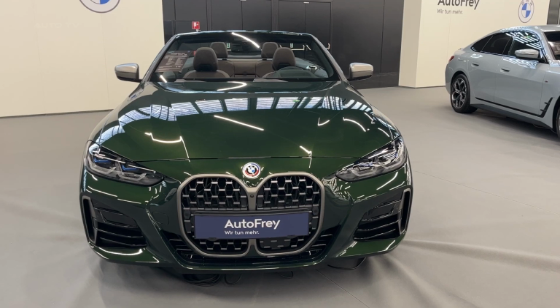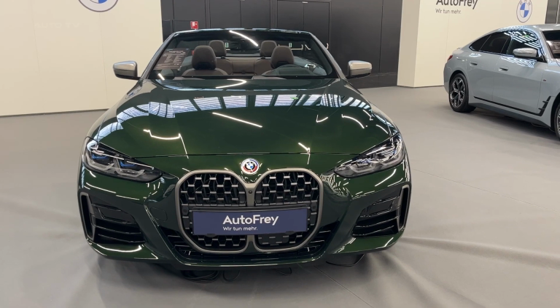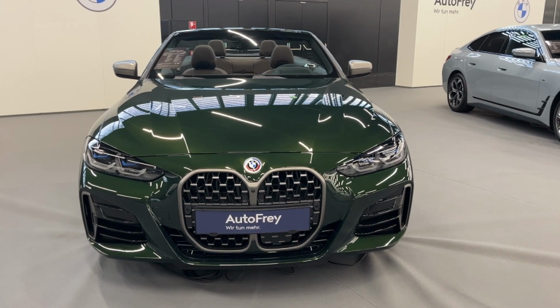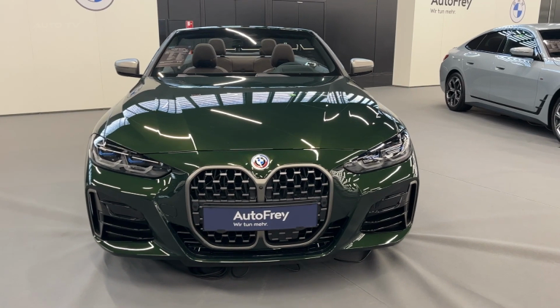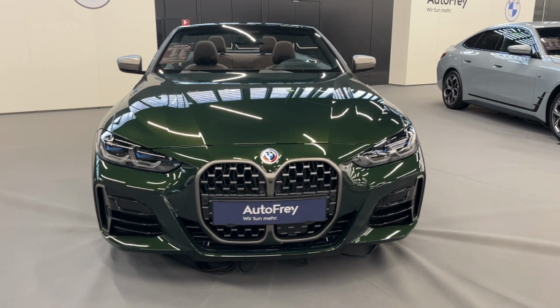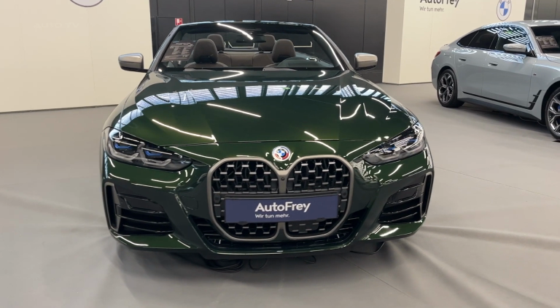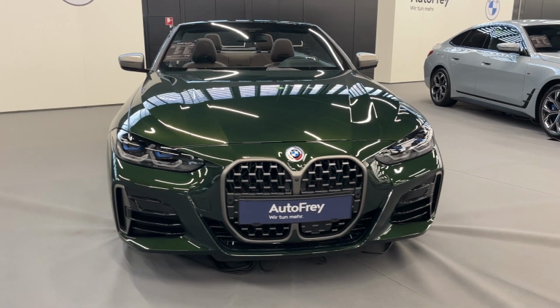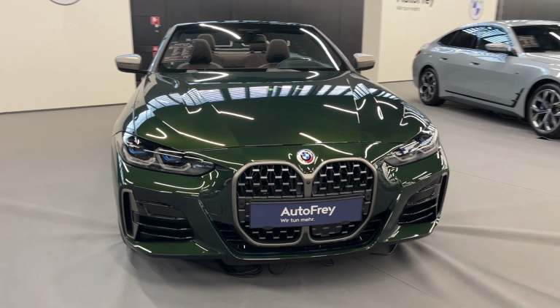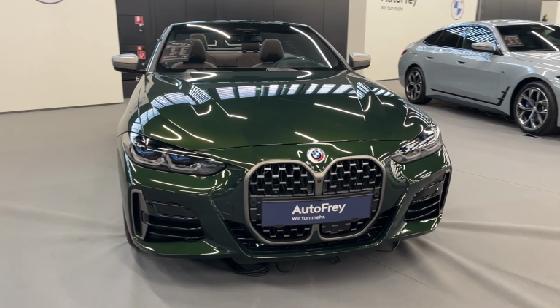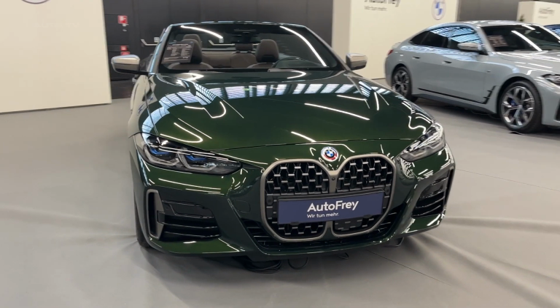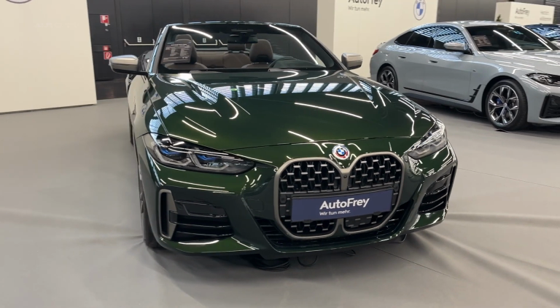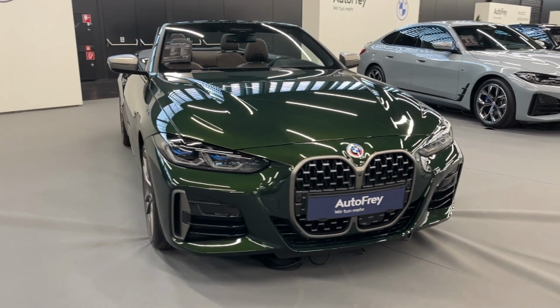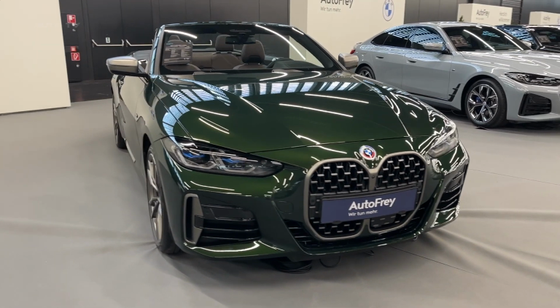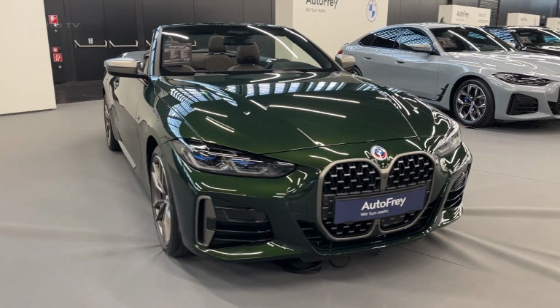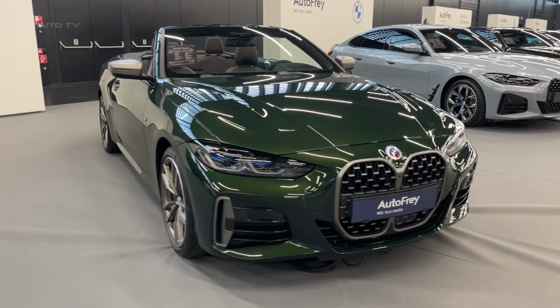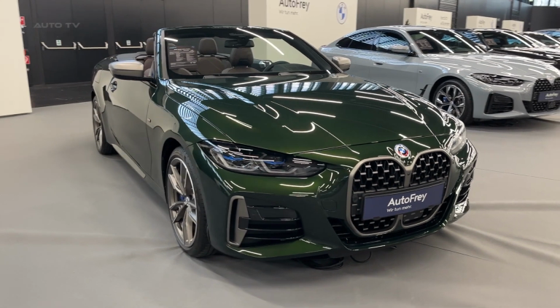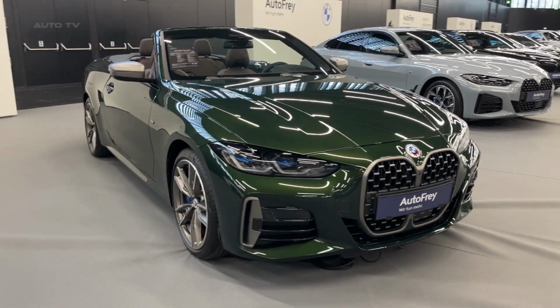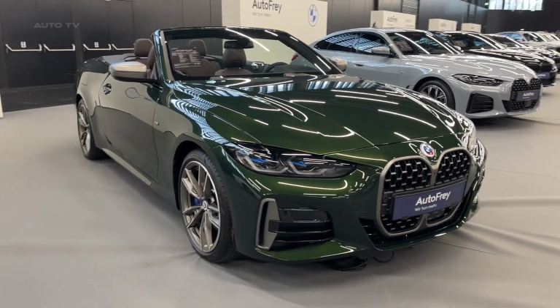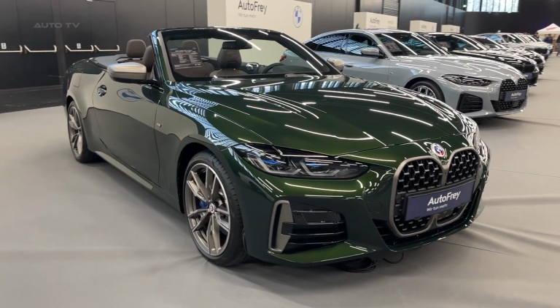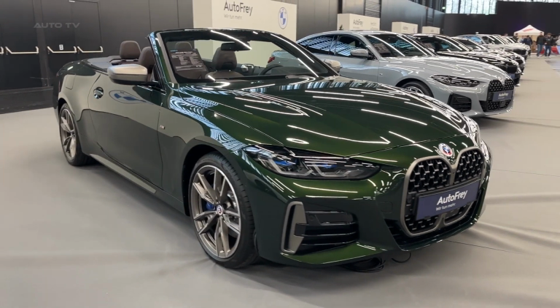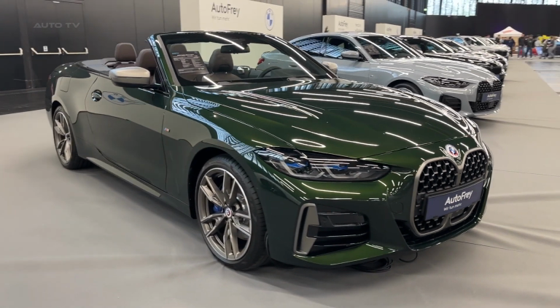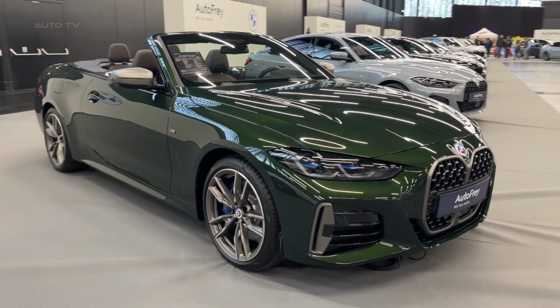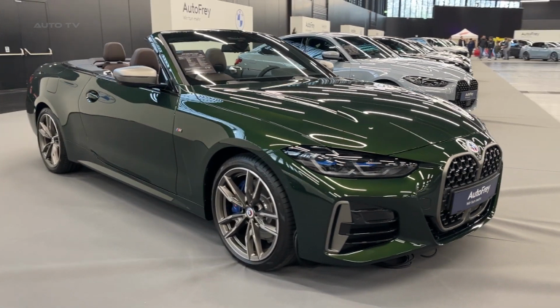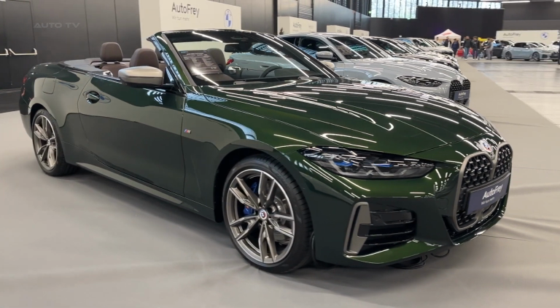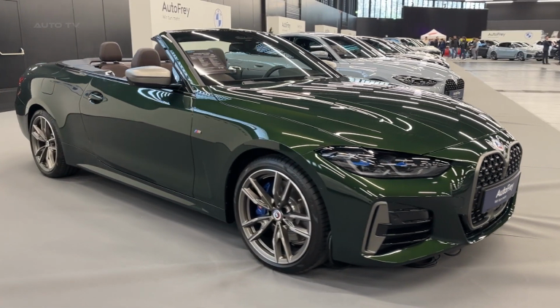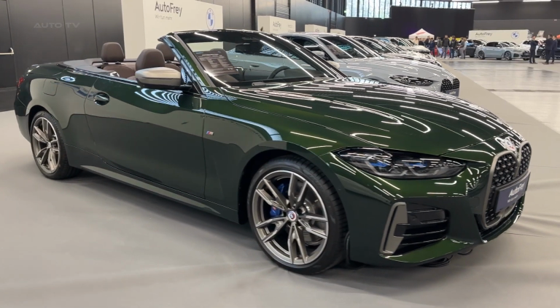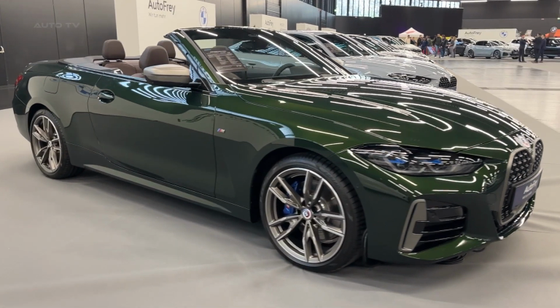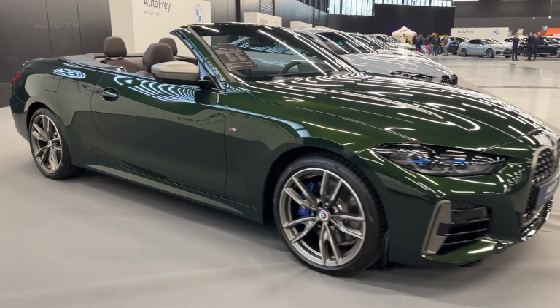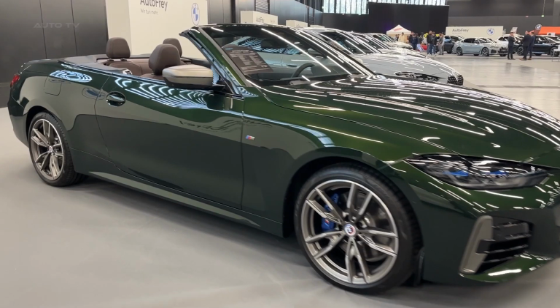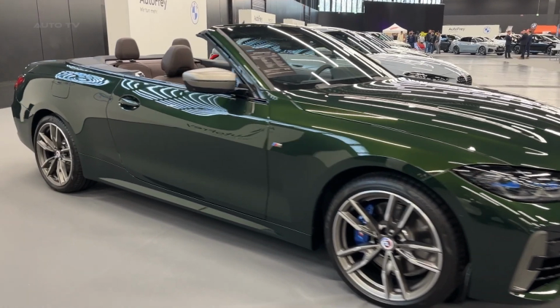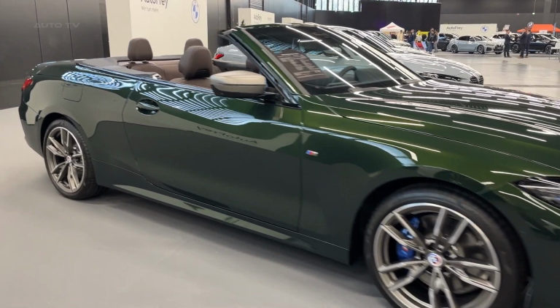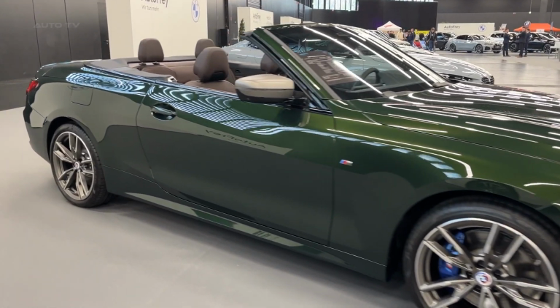The all-new BMW M440i X-Drive Cabrio — a masterful blend of performance and luxury. The highly anticipated luxury sports car has finally arrived, and it certainly doesn't disappoint.